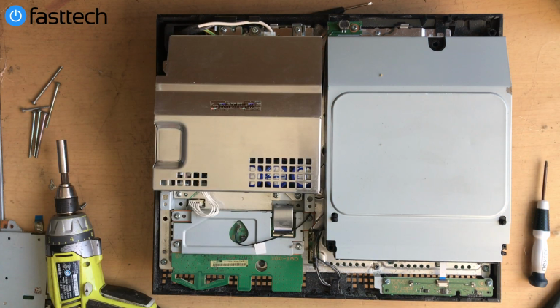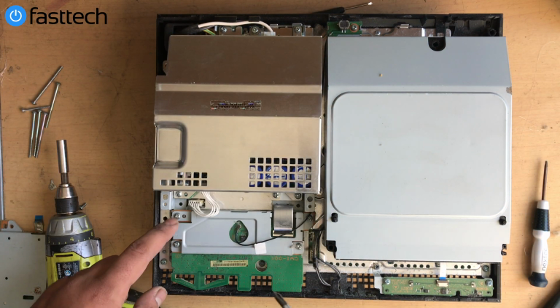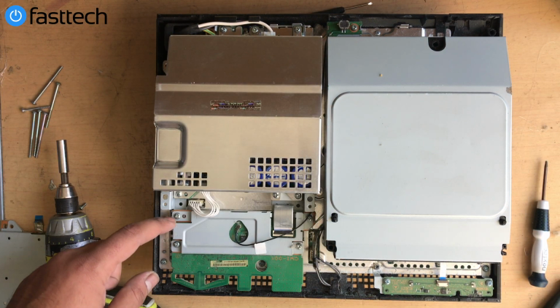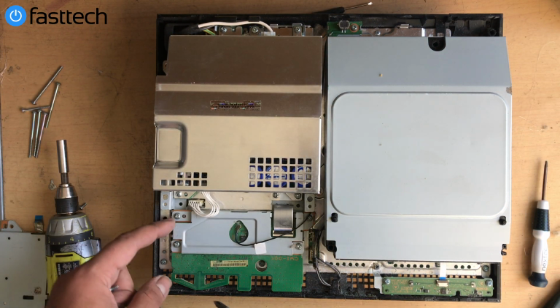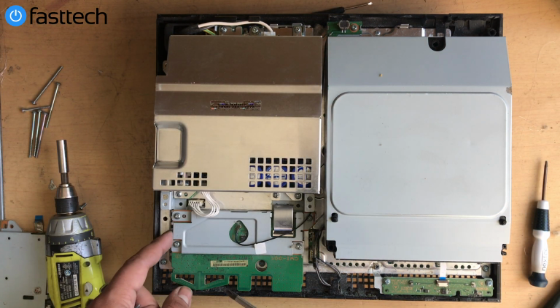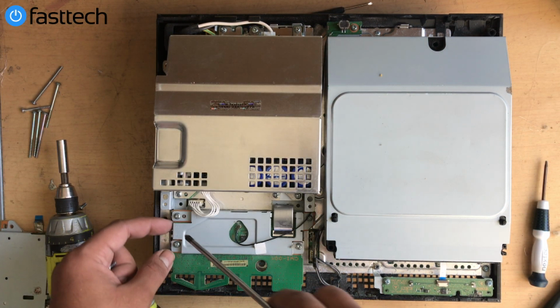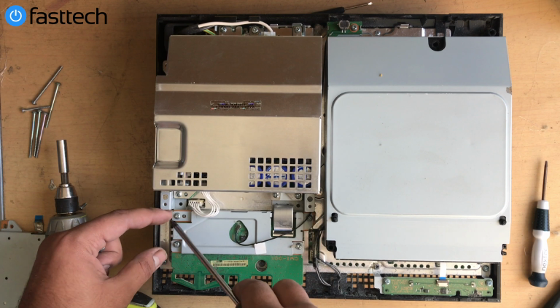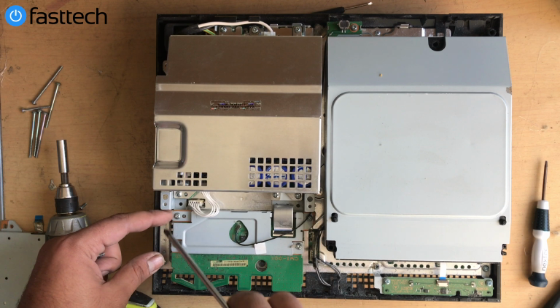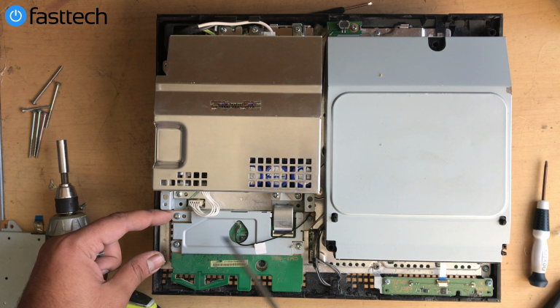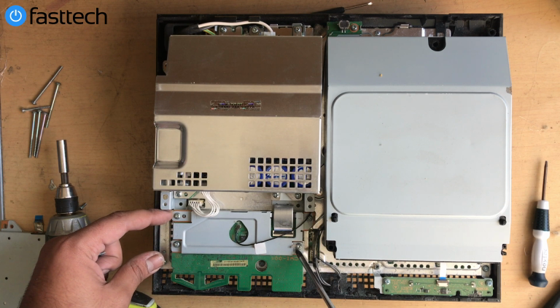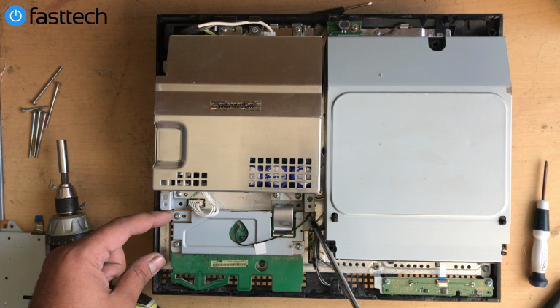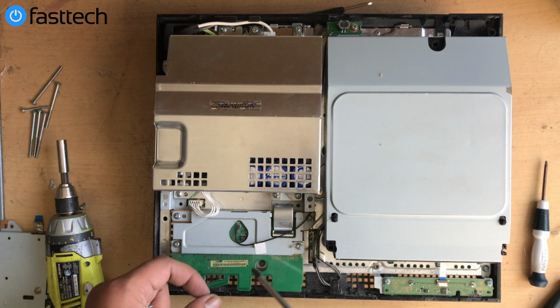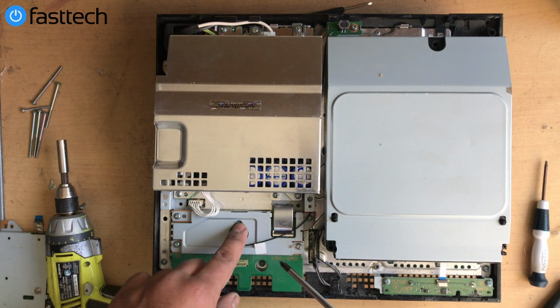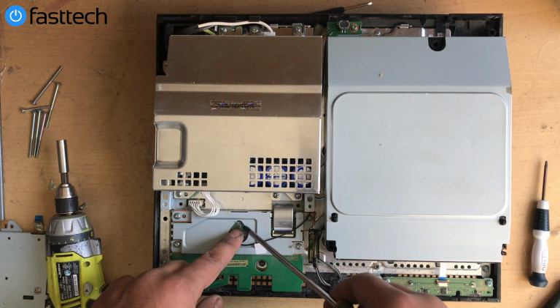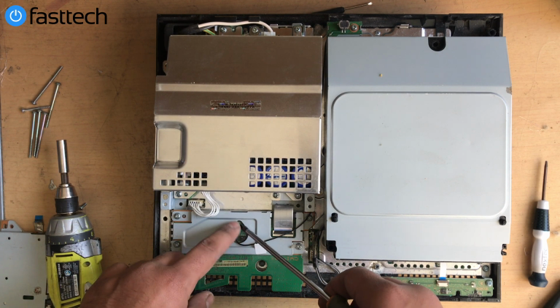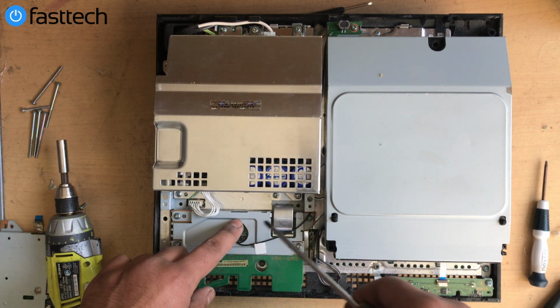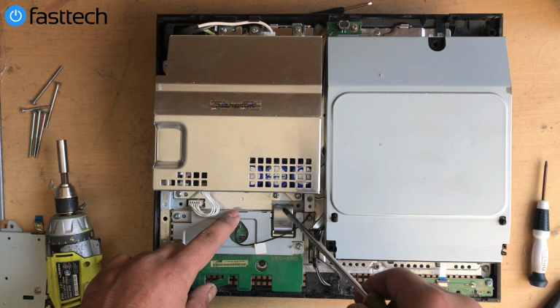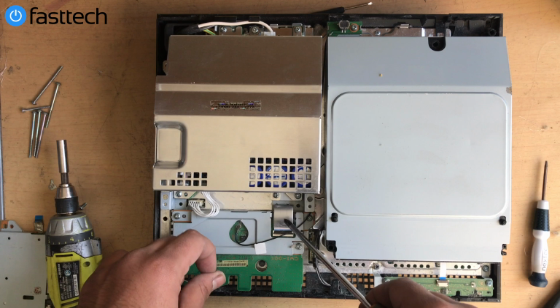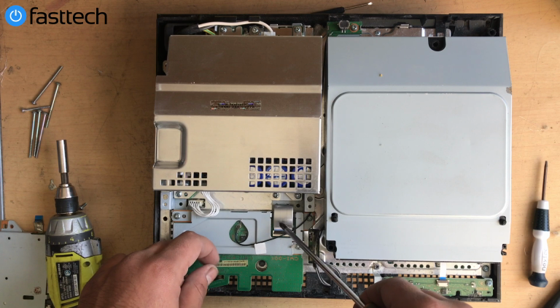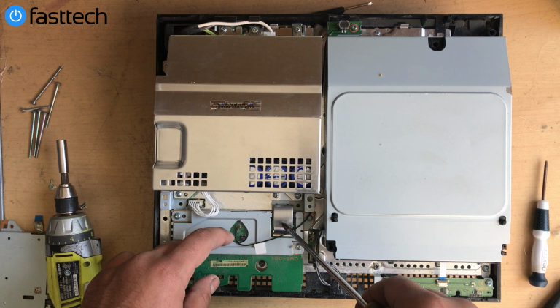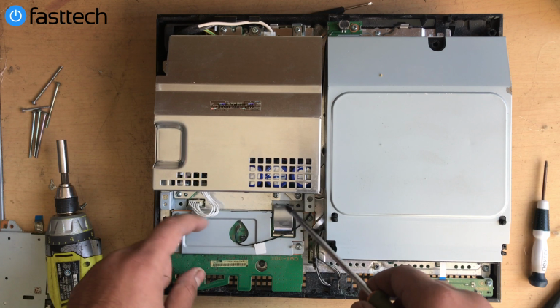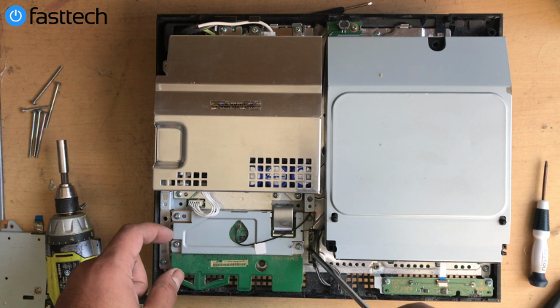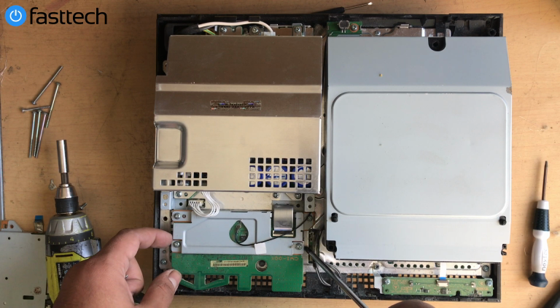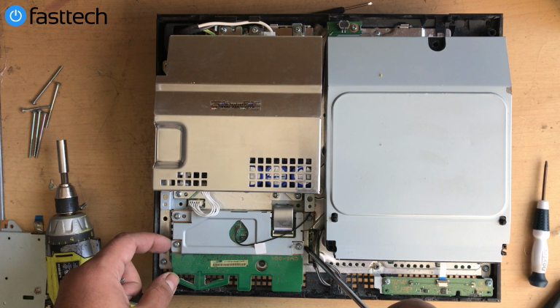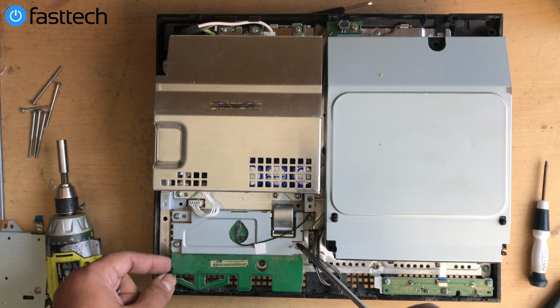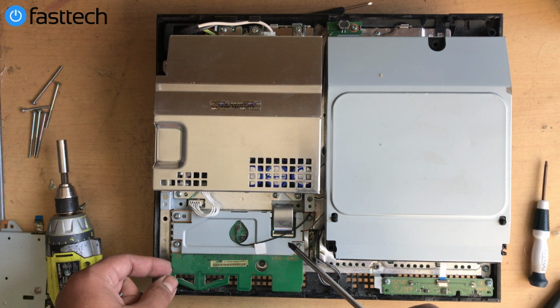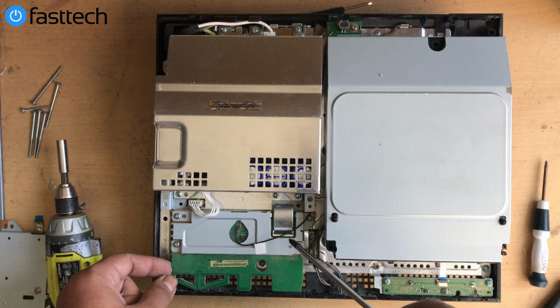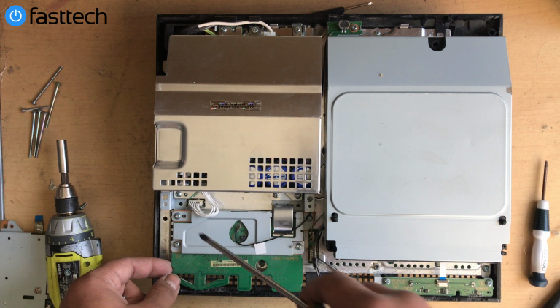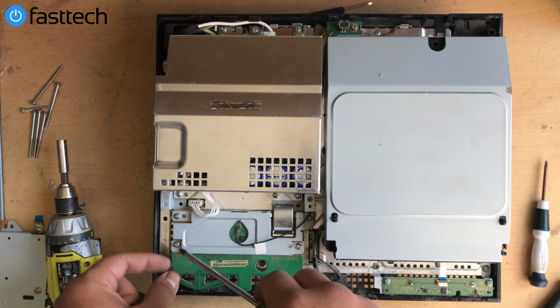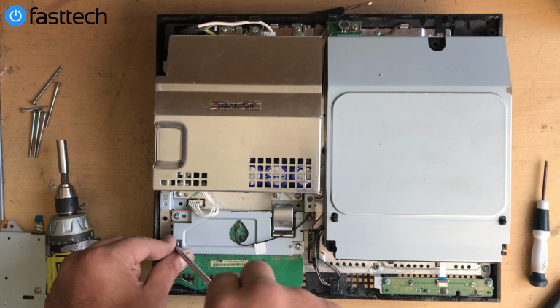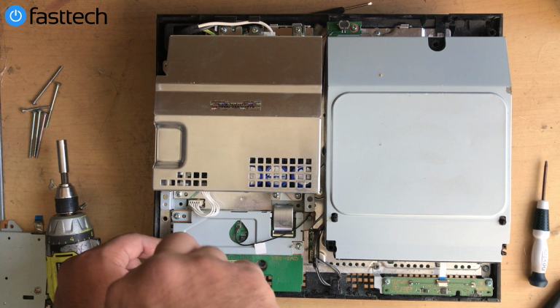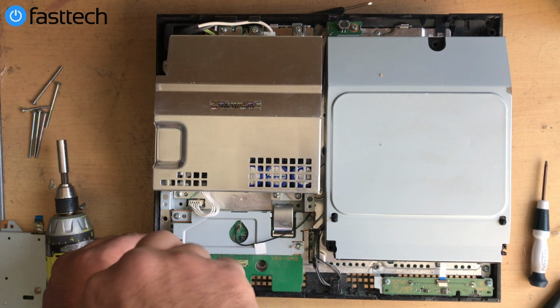To replace the network card, we're going to remove these four screws. There's a cable here that attaches to it and another cable that runs down to the motherboard. We also need to remove the memory card slots — there are two screws holding those in.